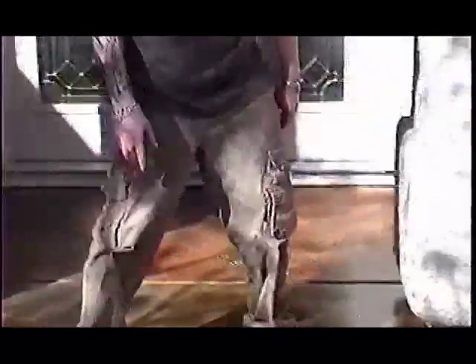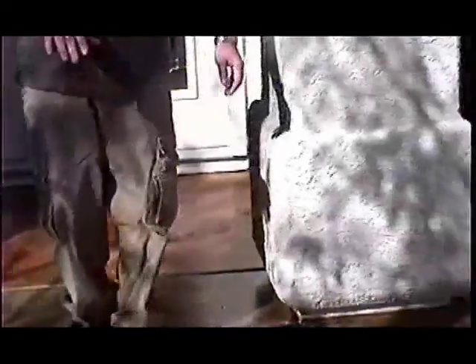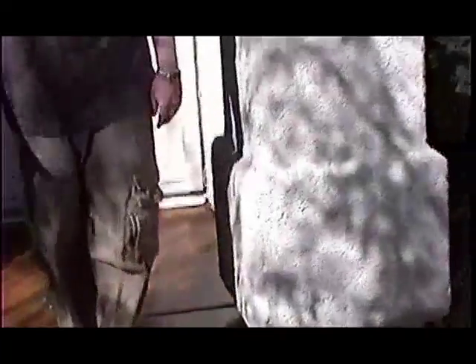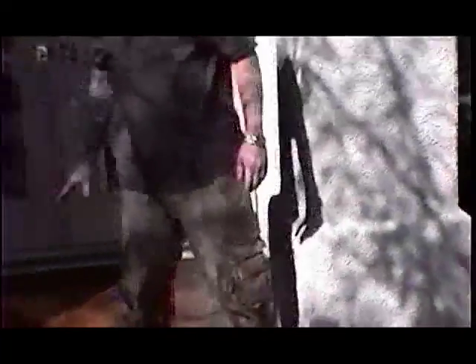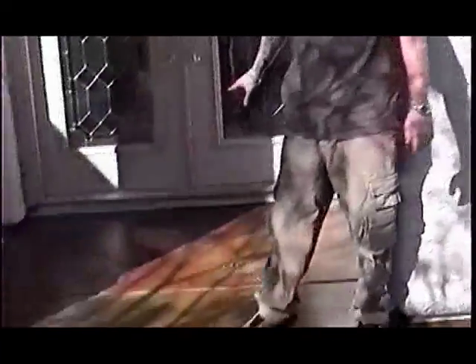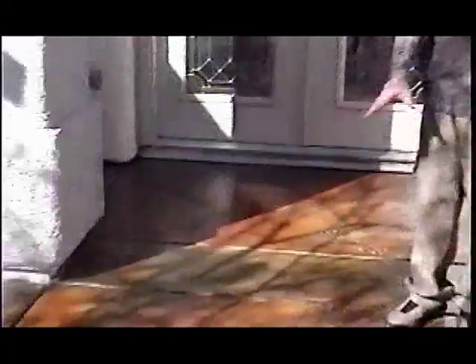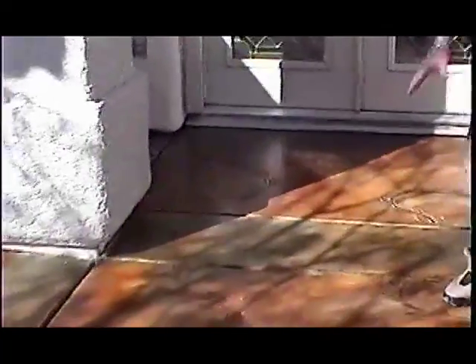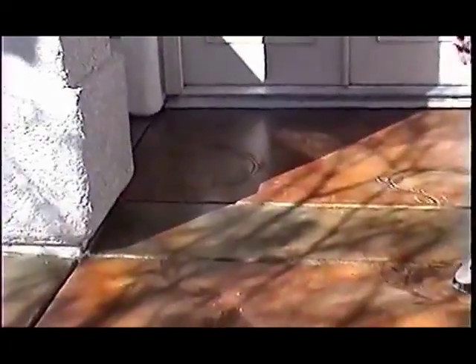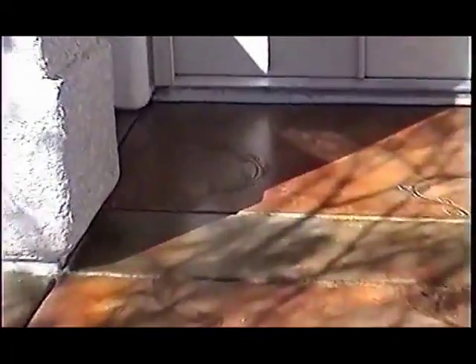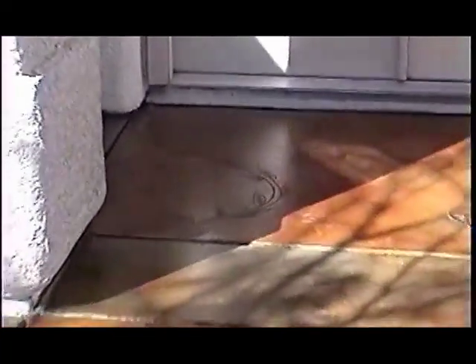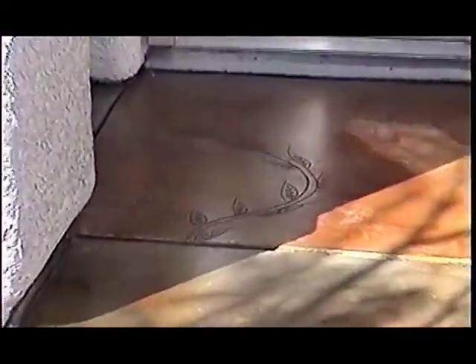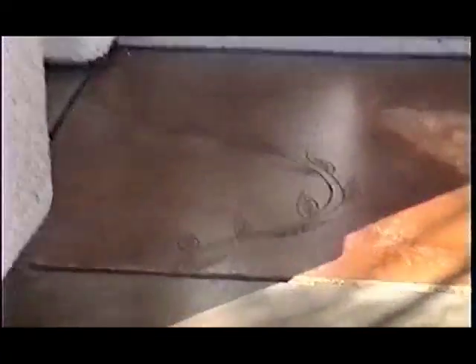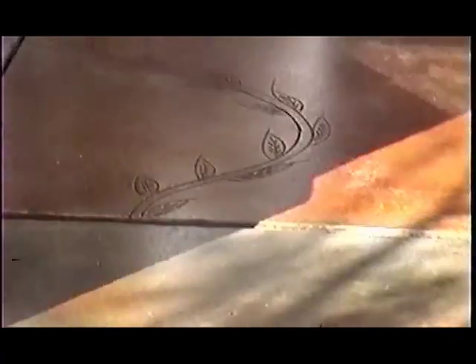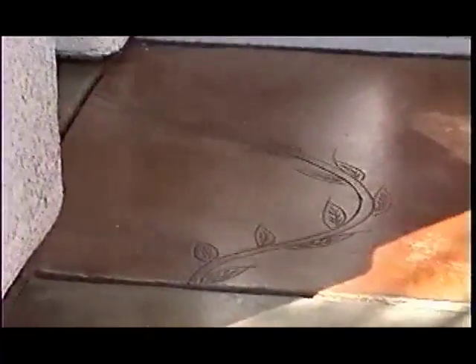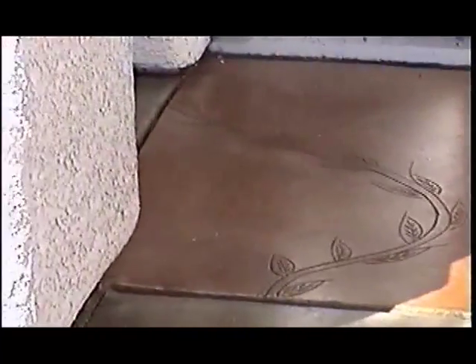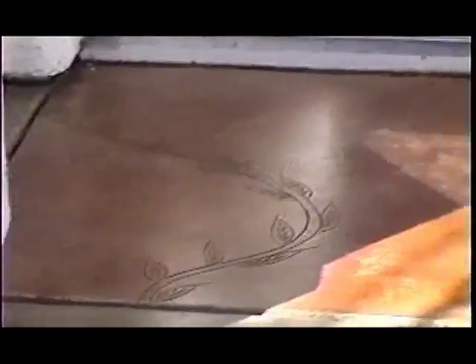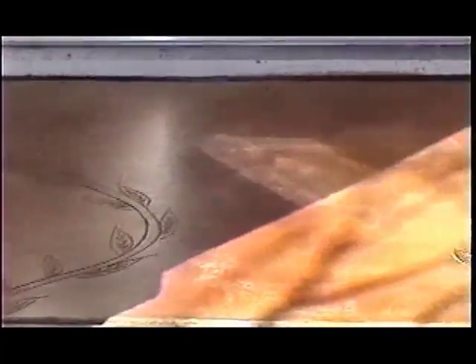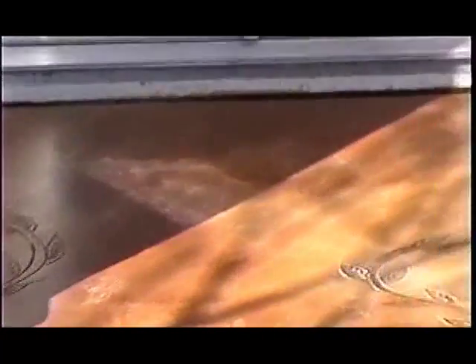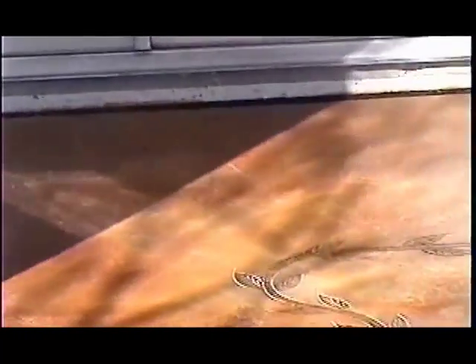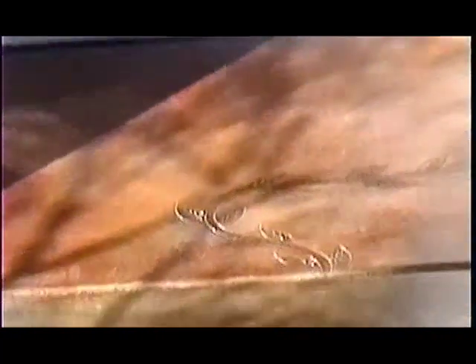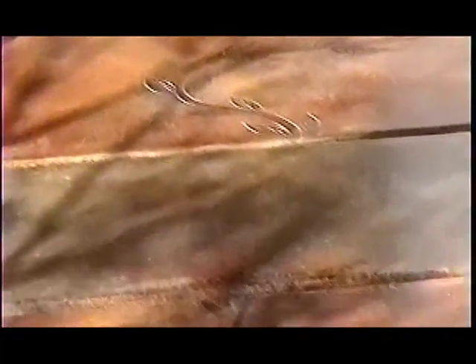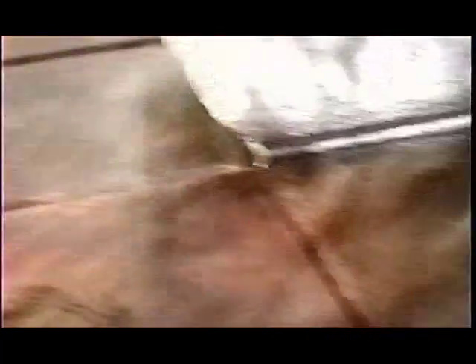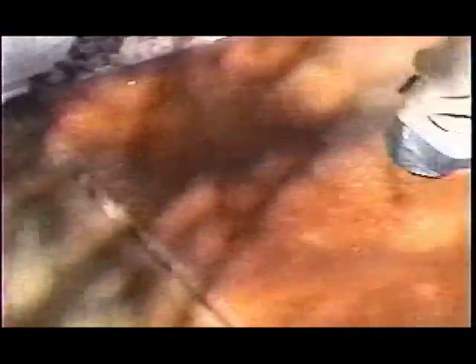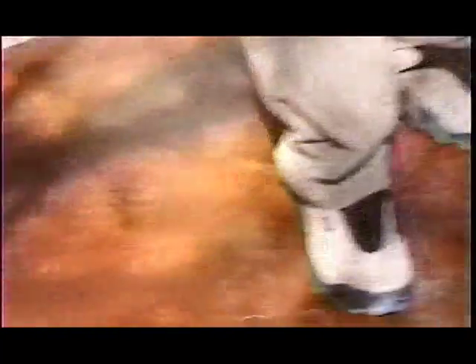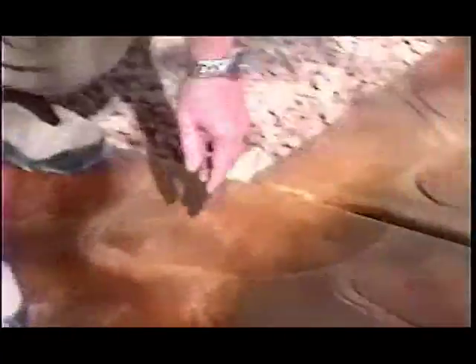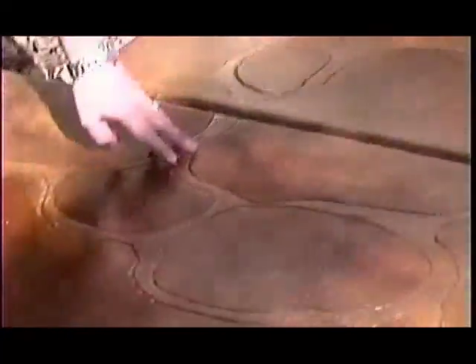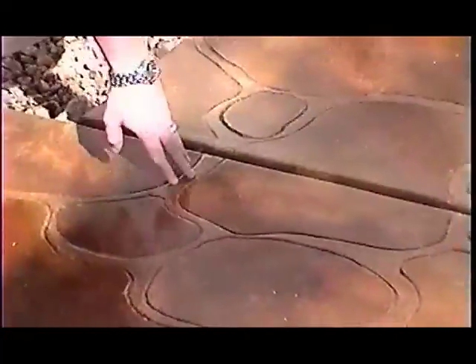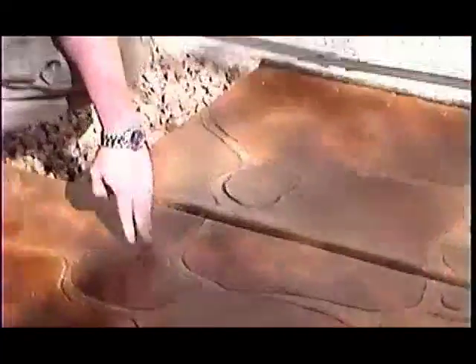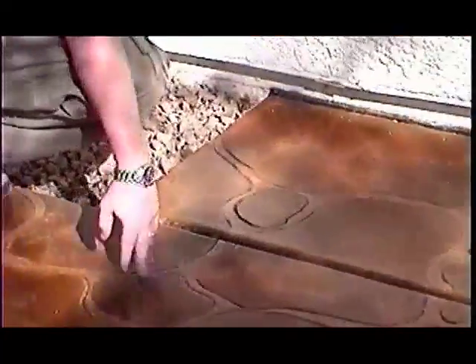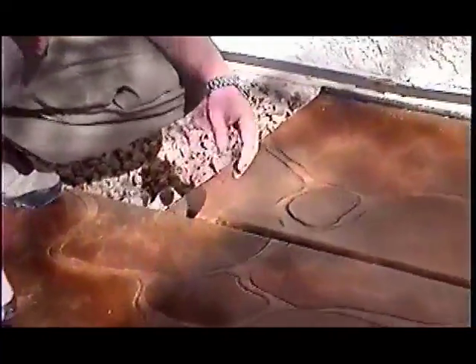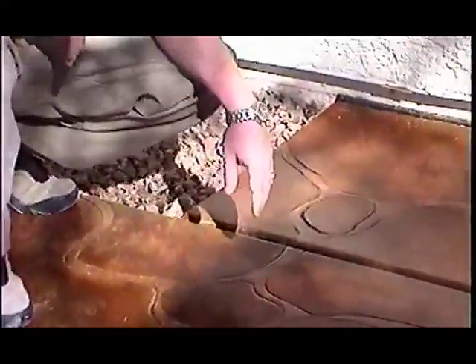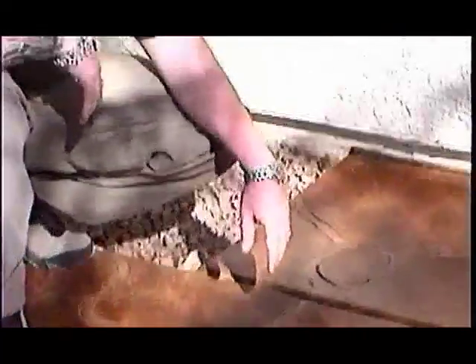We ran the ivy all the way through the entry — we followed the lines and put in all the green. Over here is a new look that we started to work with, which we're going to show you in the video, and it's a cobblestone look.